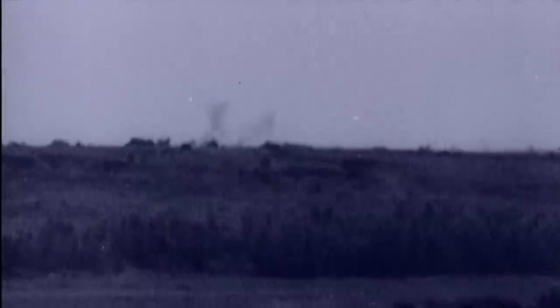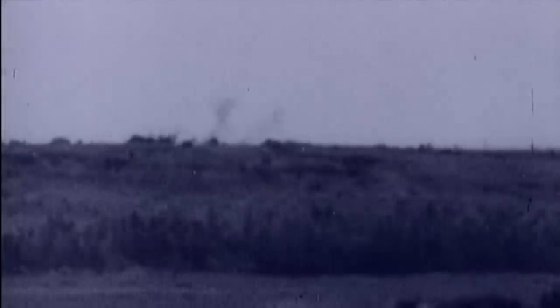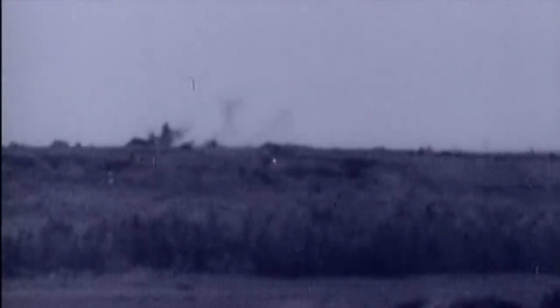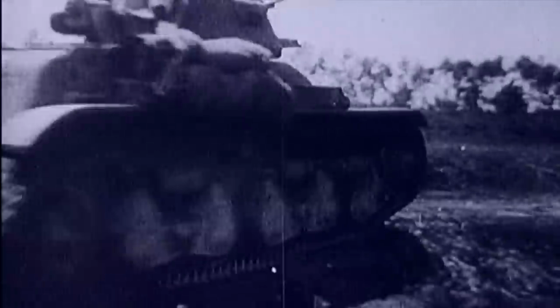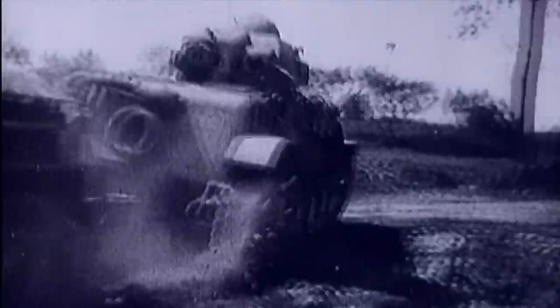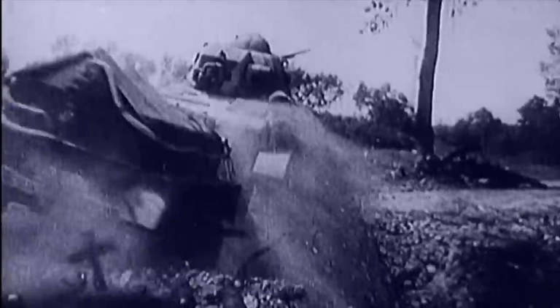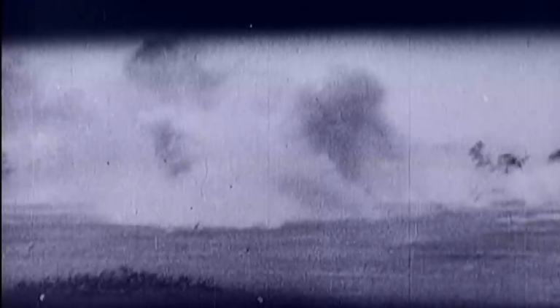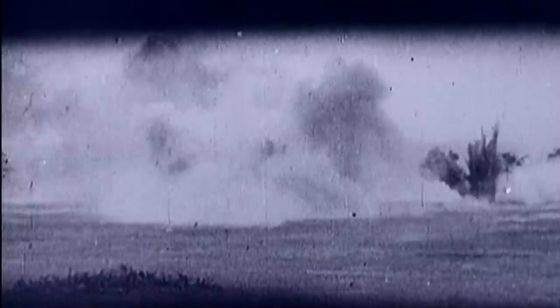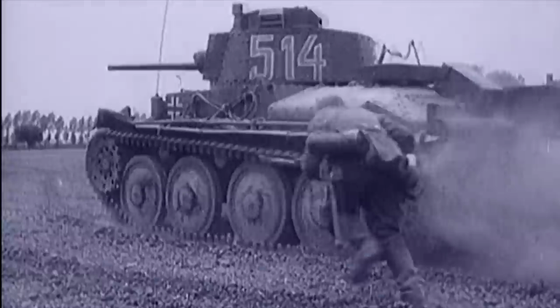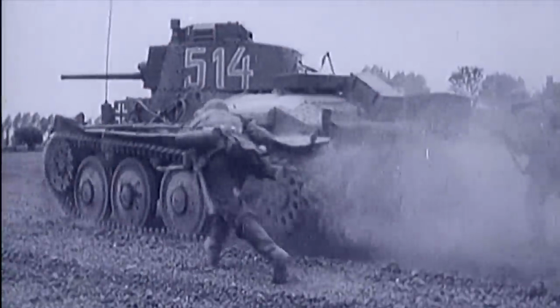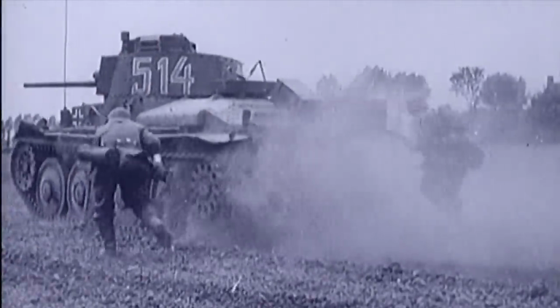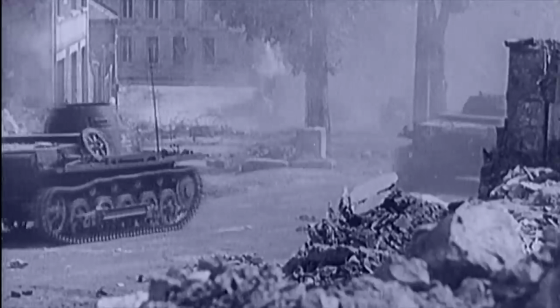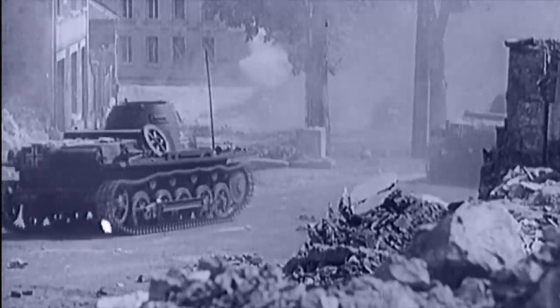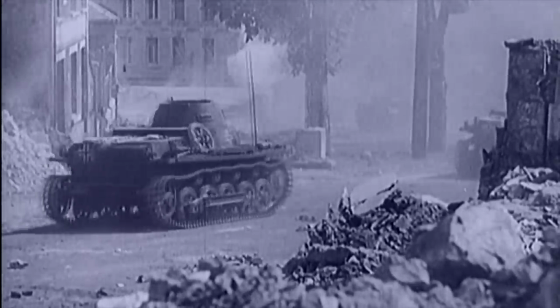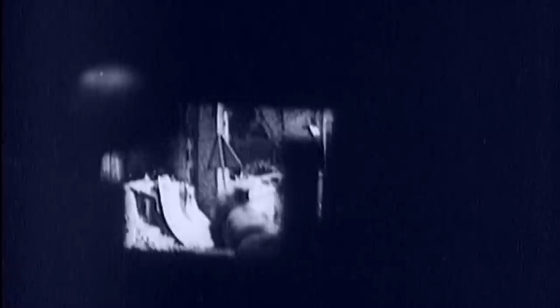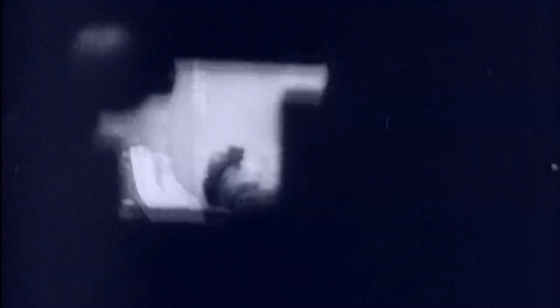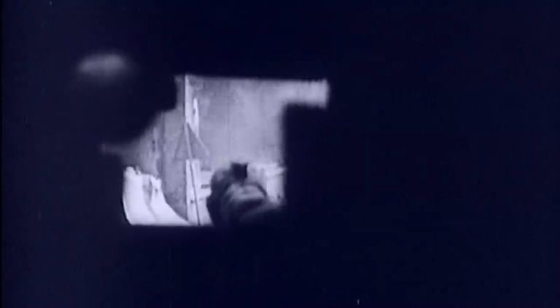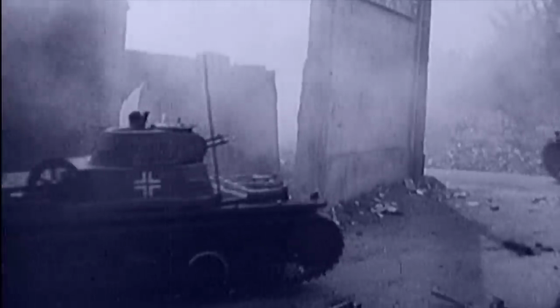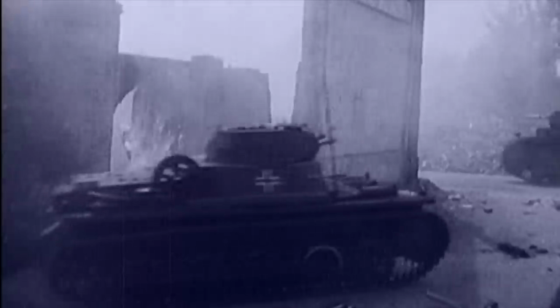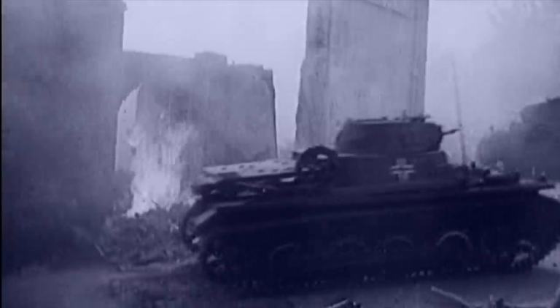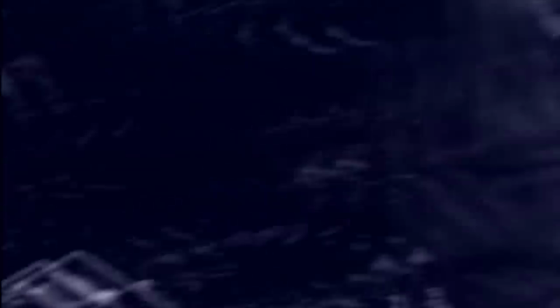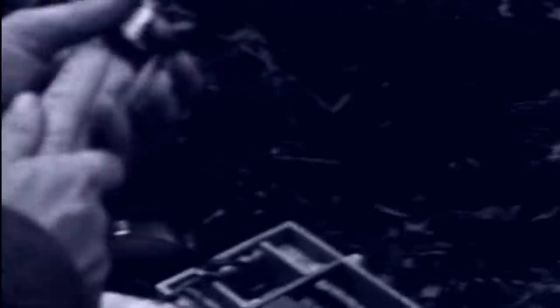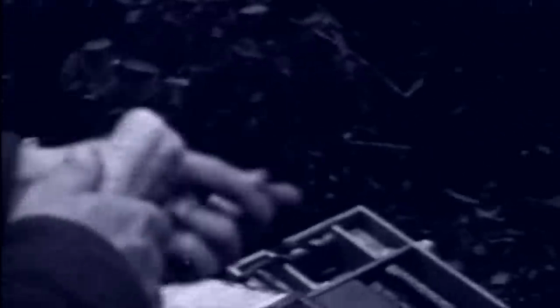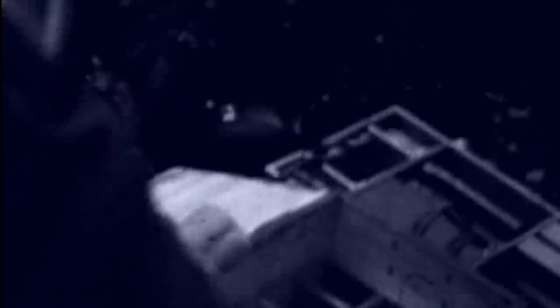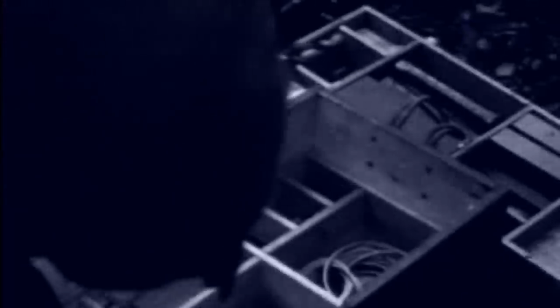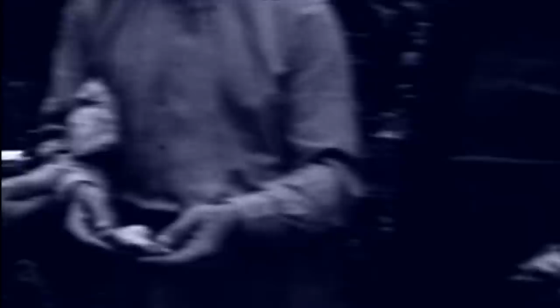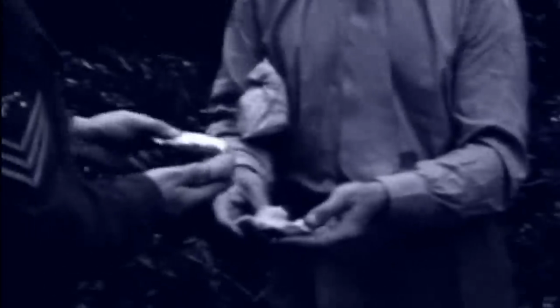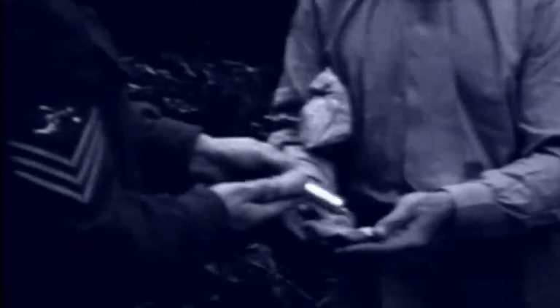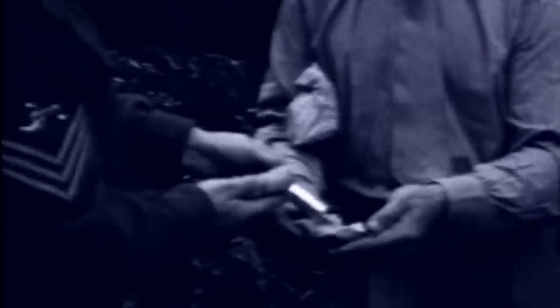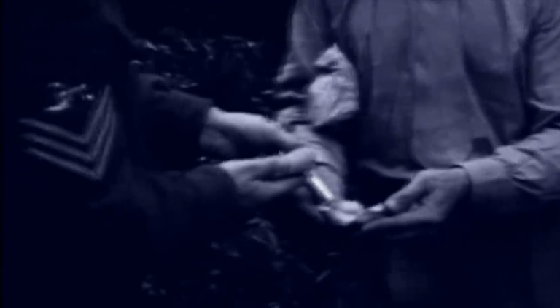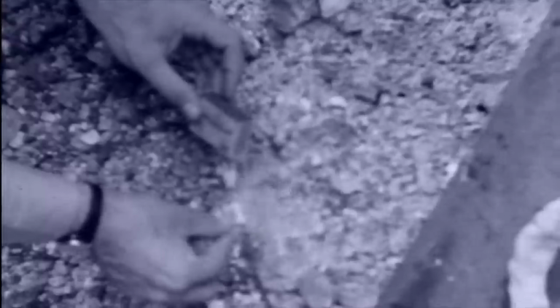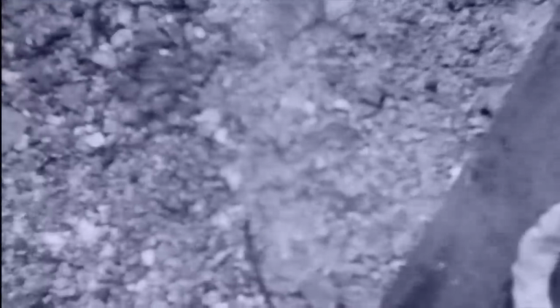As Hitler's army stormed through Europe, Britain faced invasion by hordes of German tanks. In a top-secret location, engineers and scientists experiment with new types of tank-killing grenades.